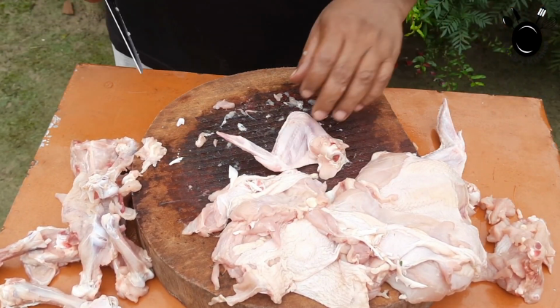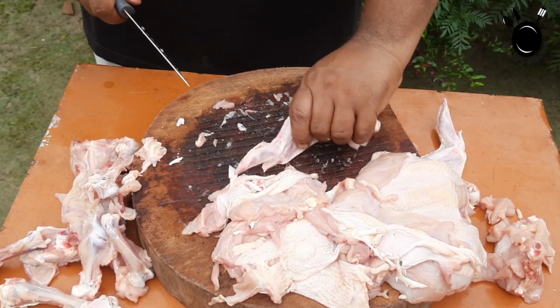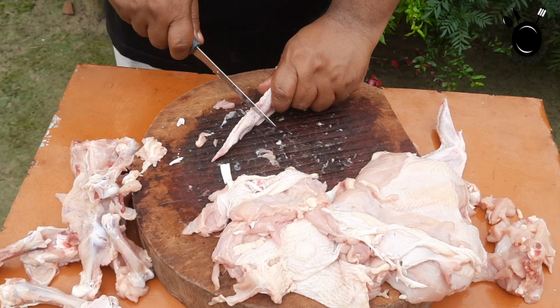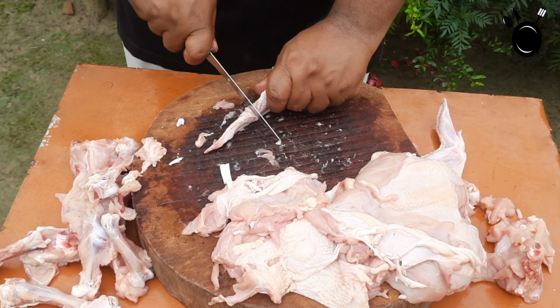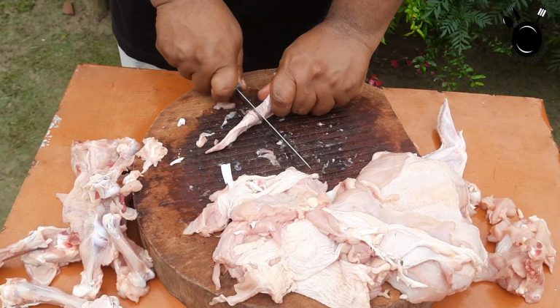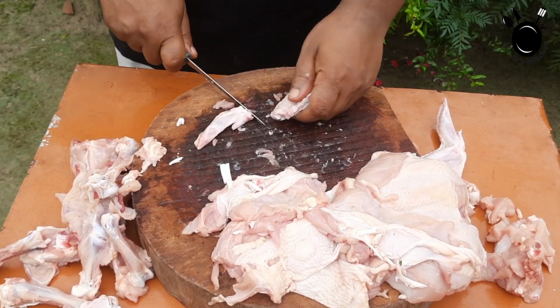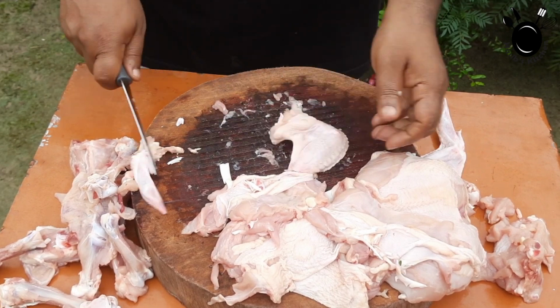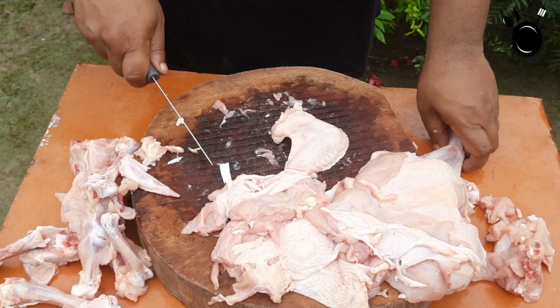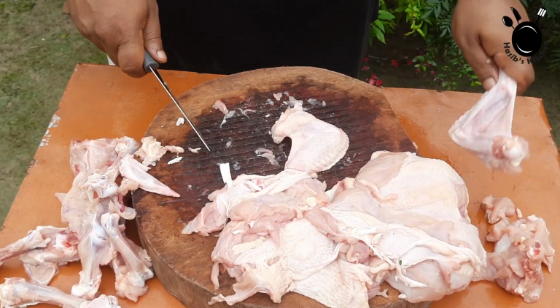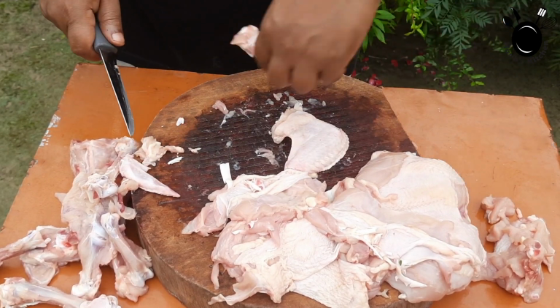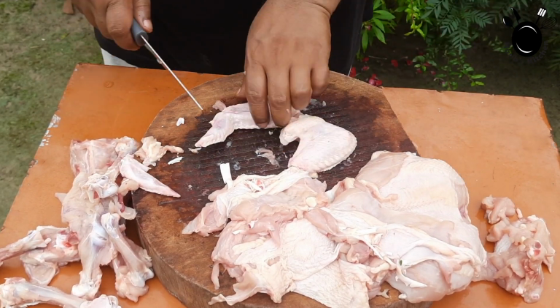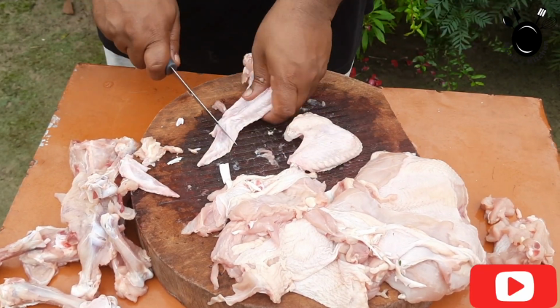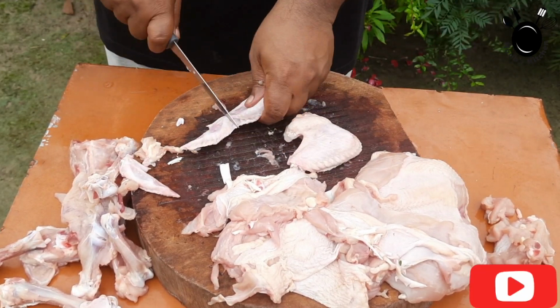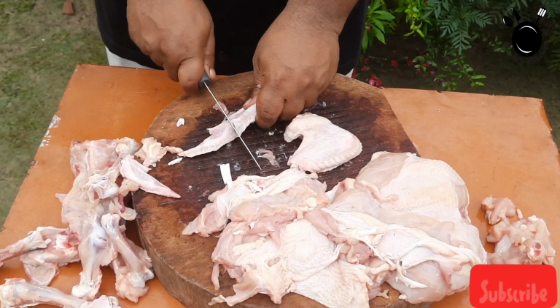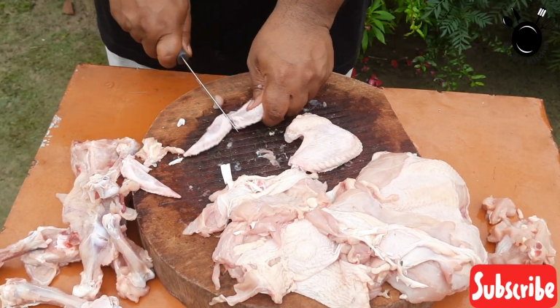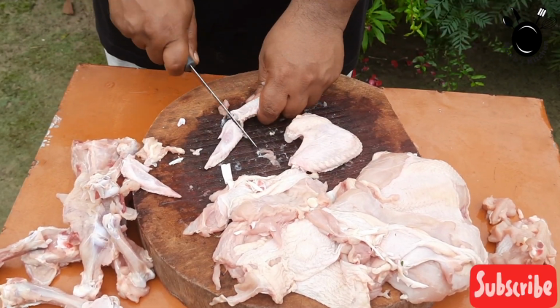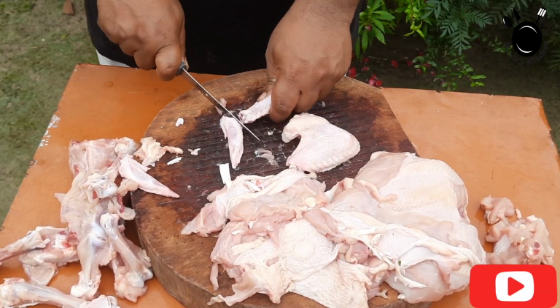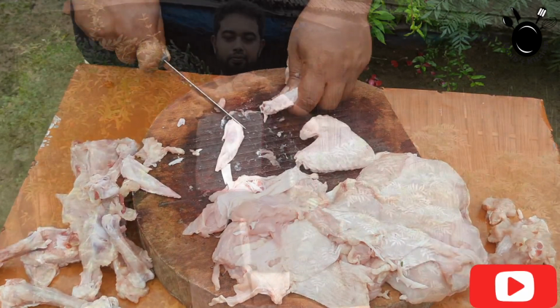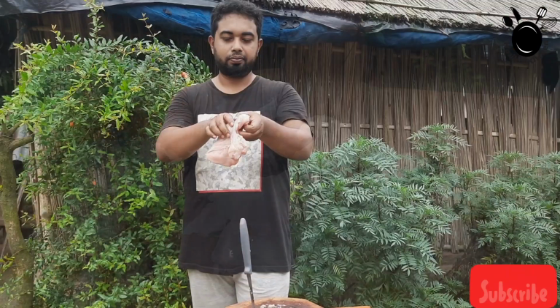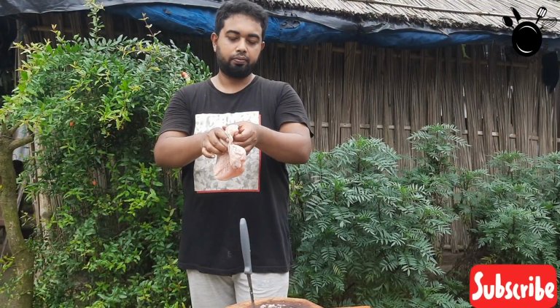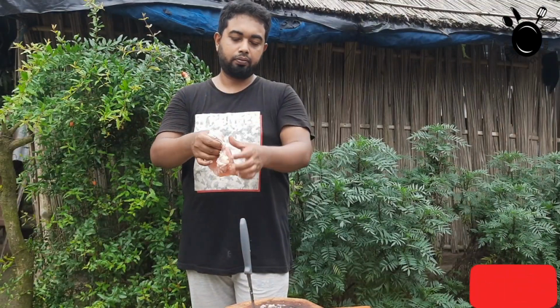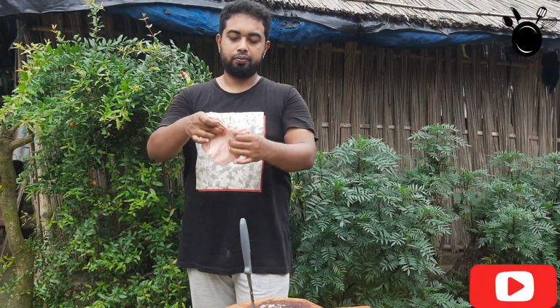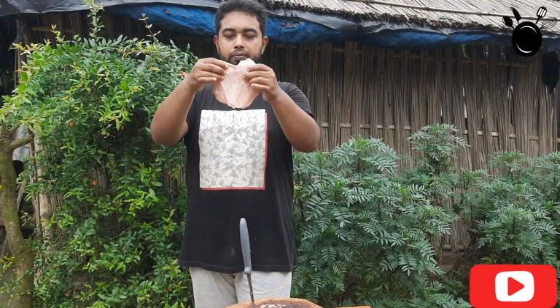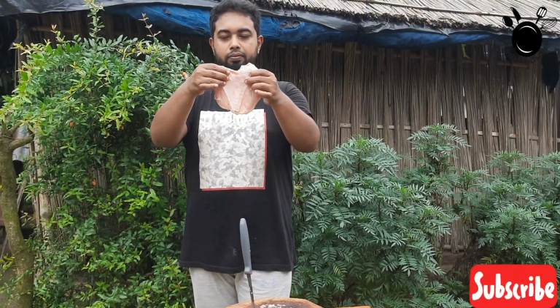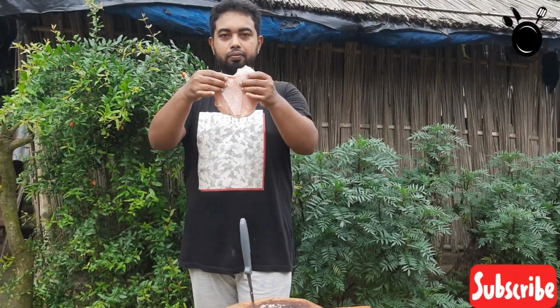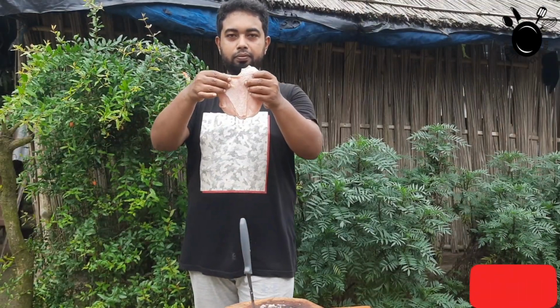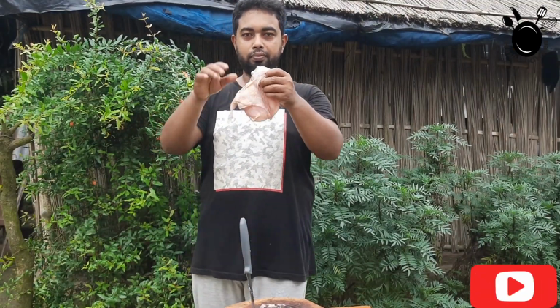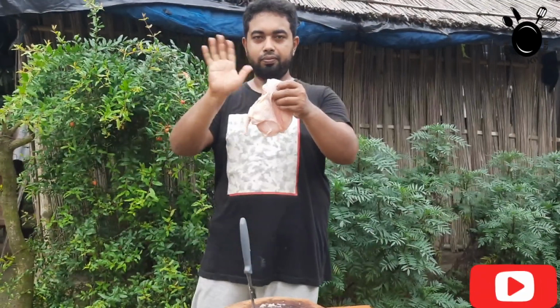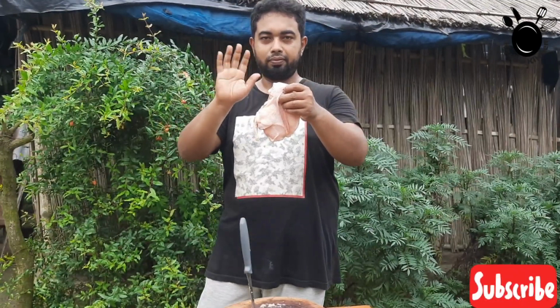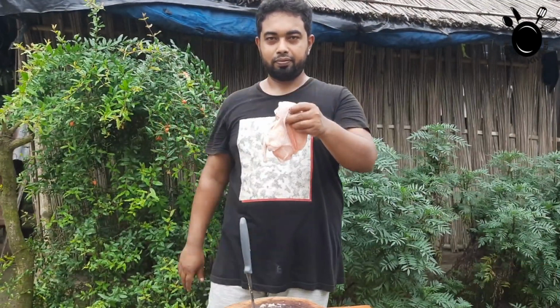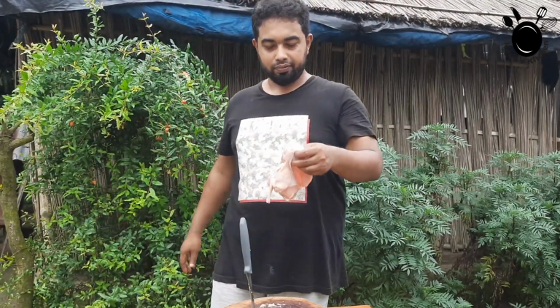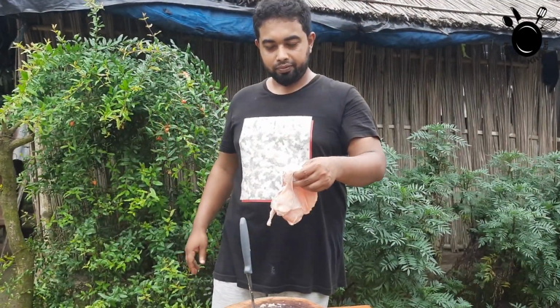I'll be happy with you. How much do you like chicken lollipop? Comment it out. If you want to see the recipe, boneless chicken ready — I'll see you in the next video. Allah Hafiz.